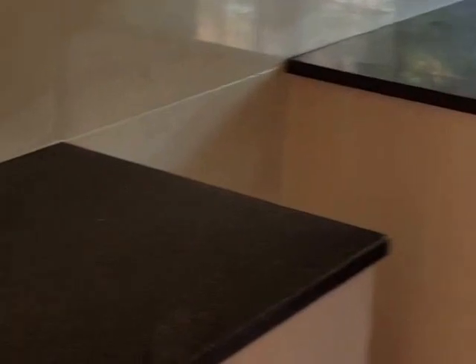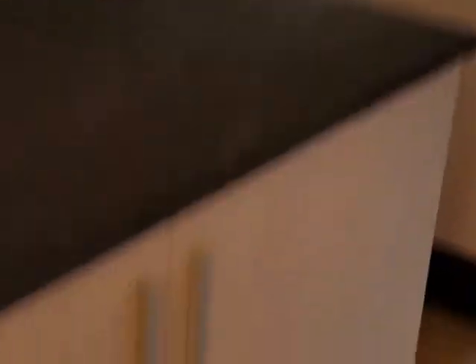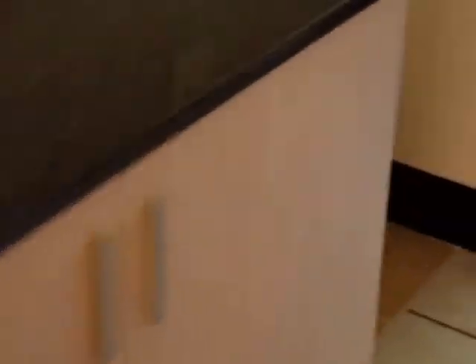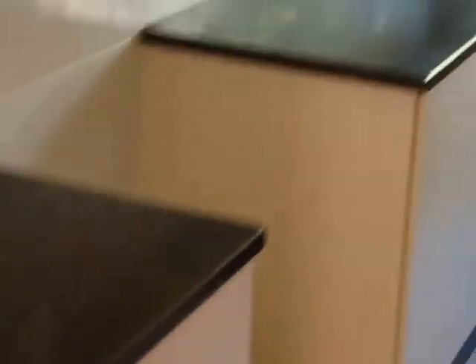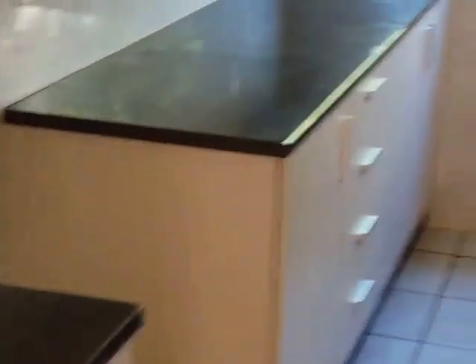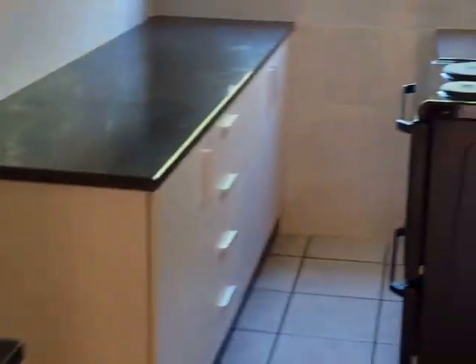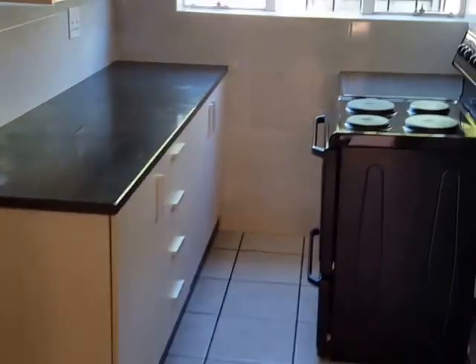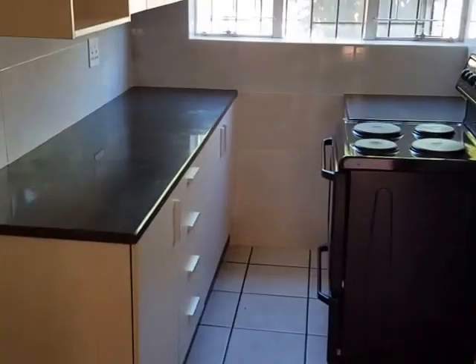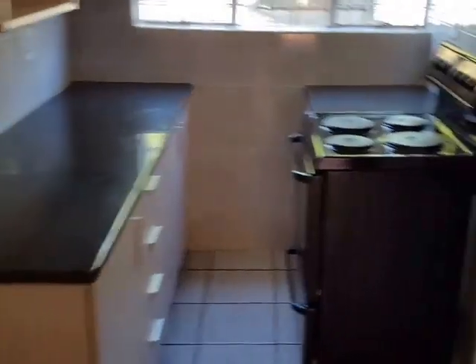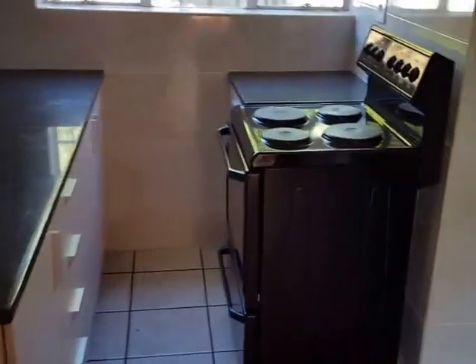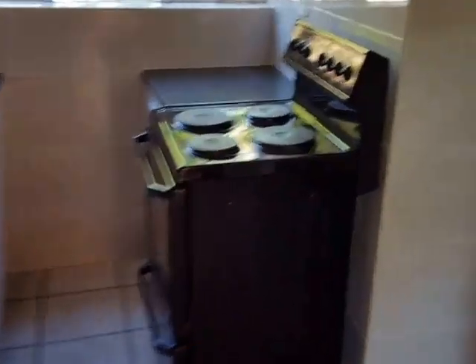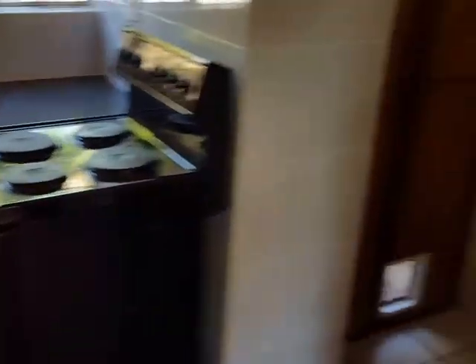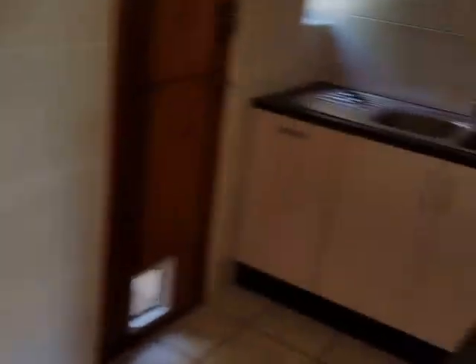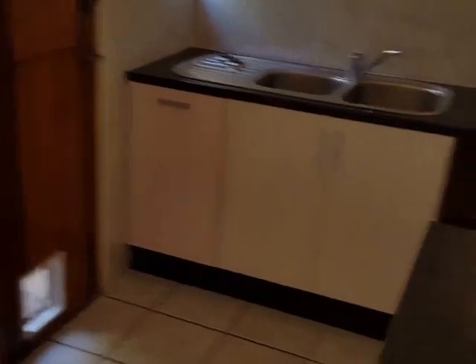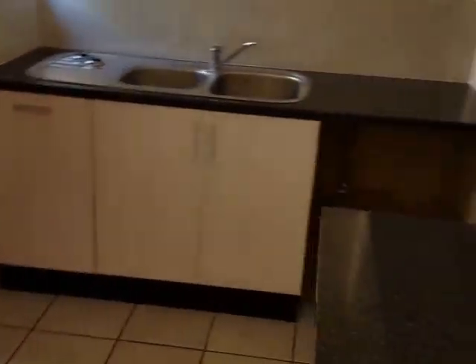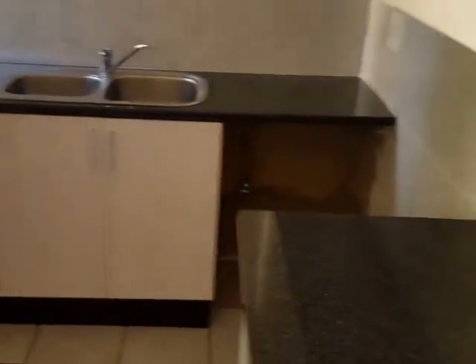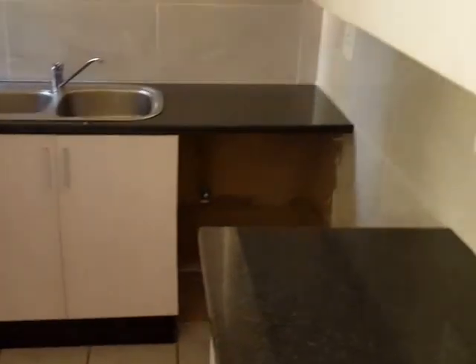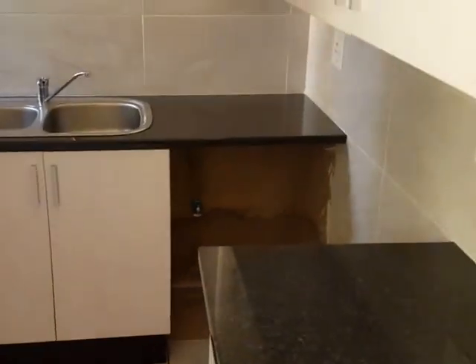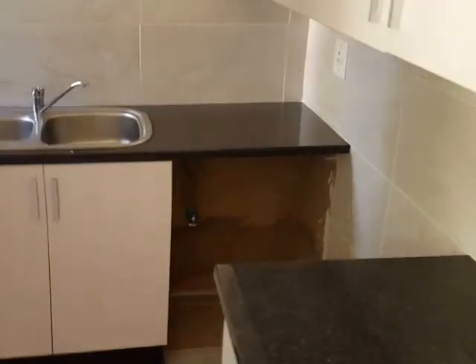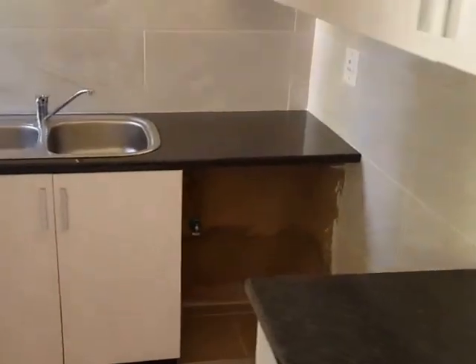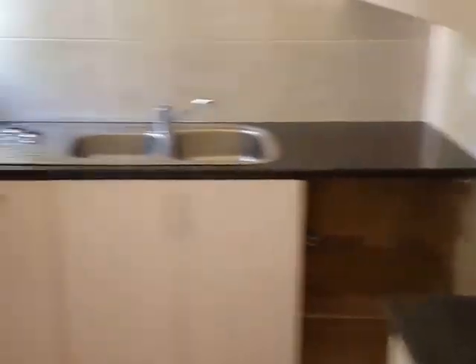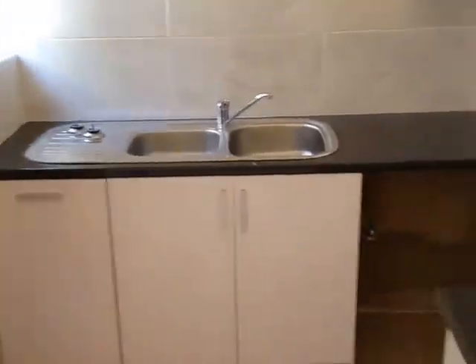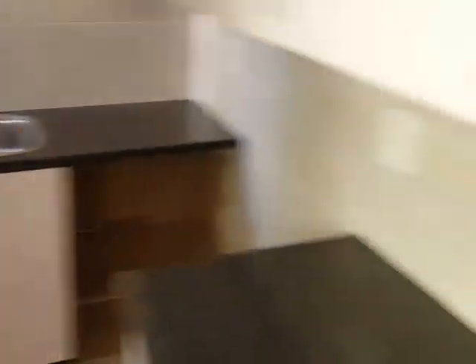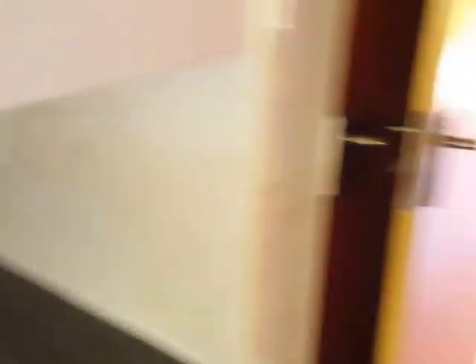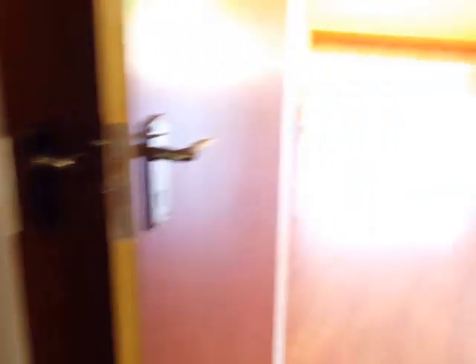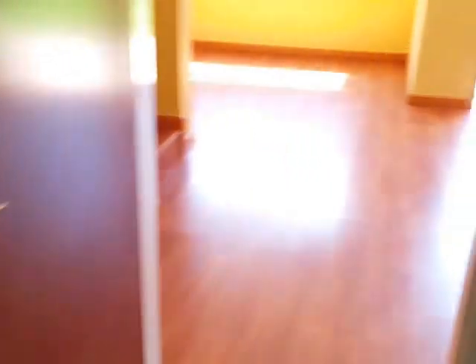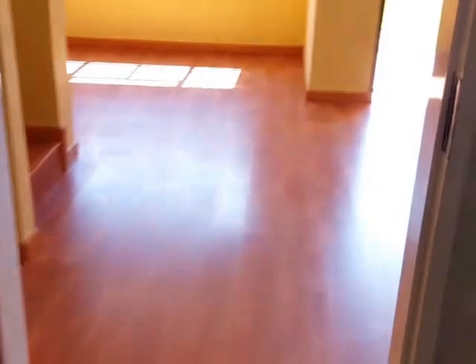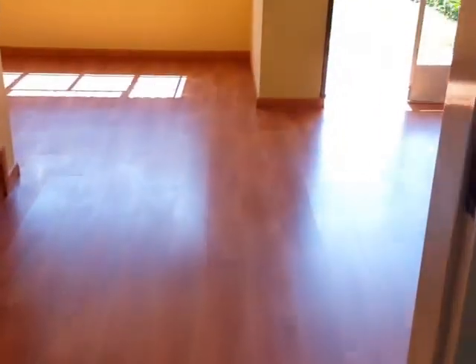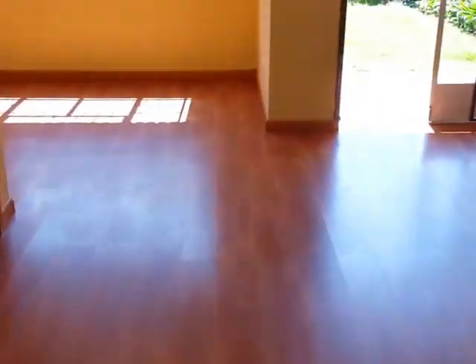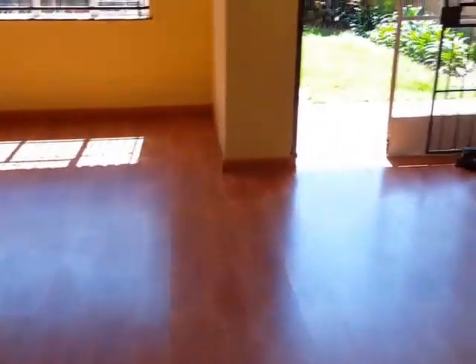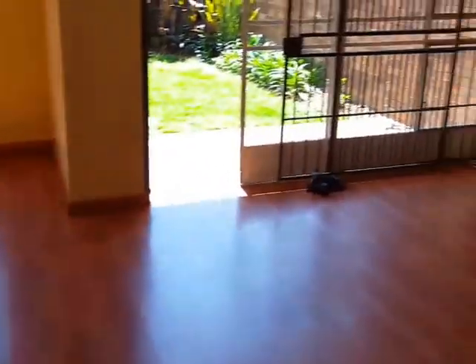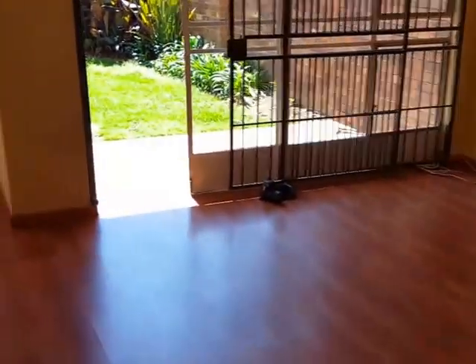The kitchen features granite tops and a small scullery on this side. It's got a small garden at the back, and from the kitchen this is the living area again.